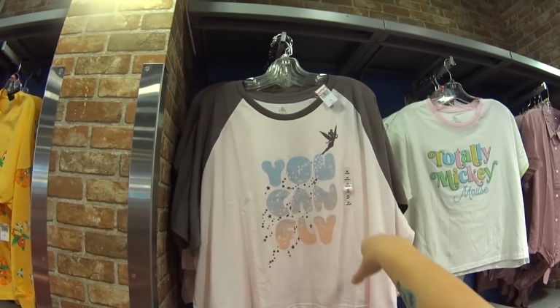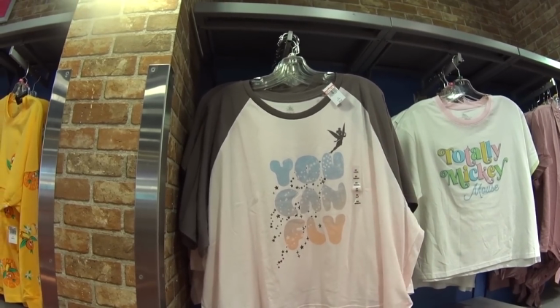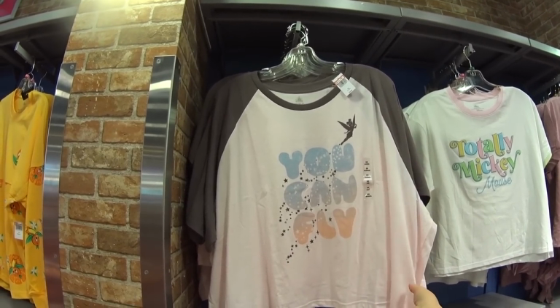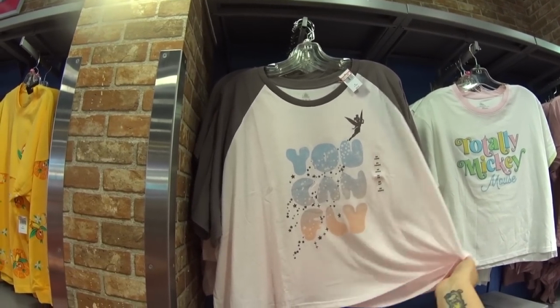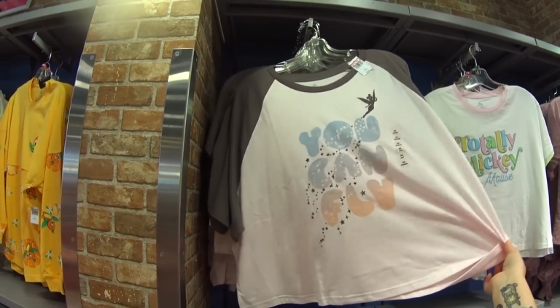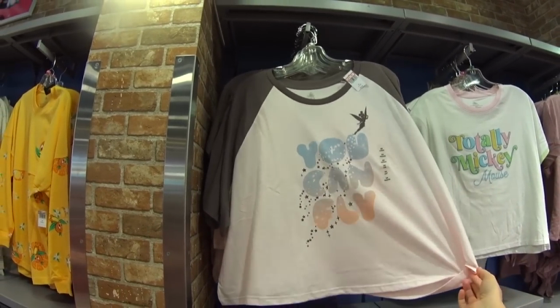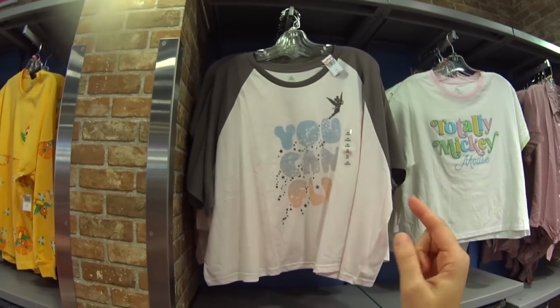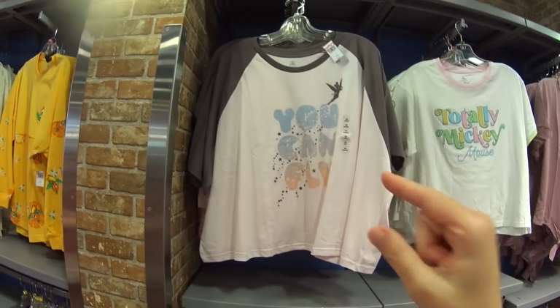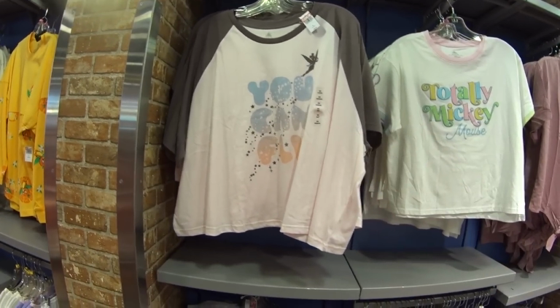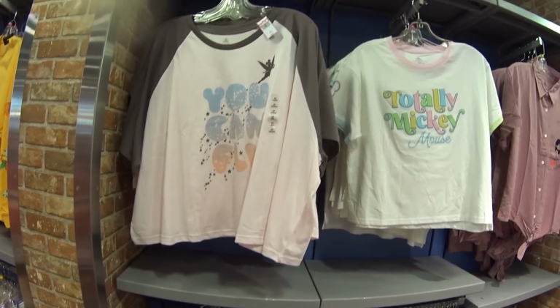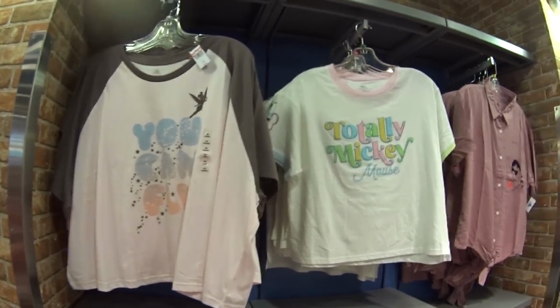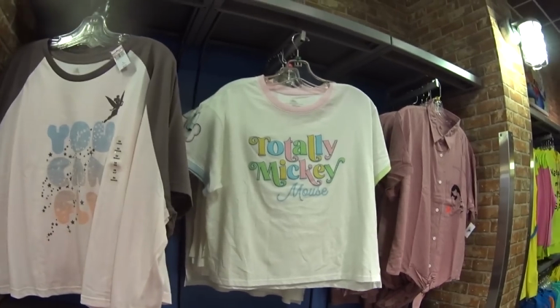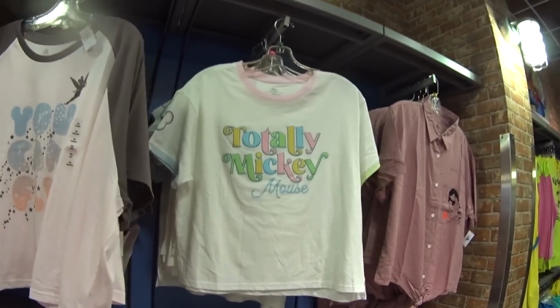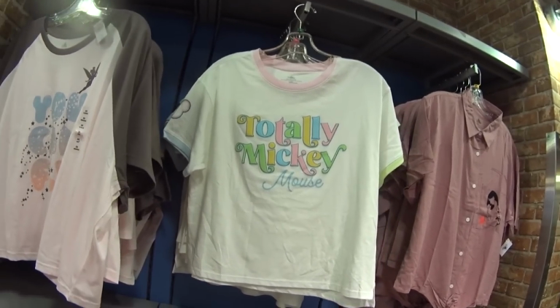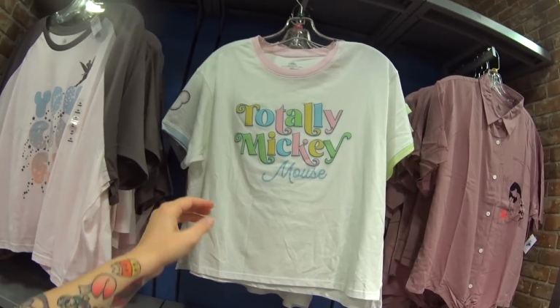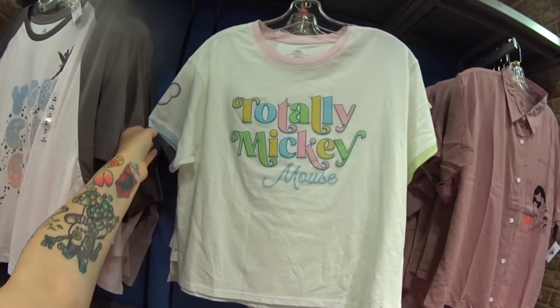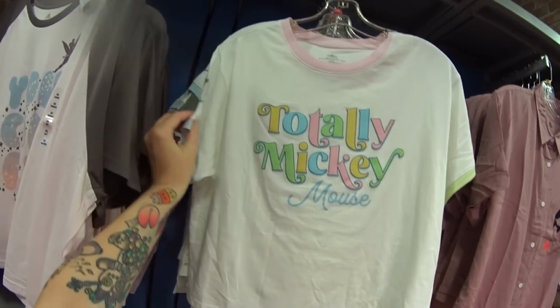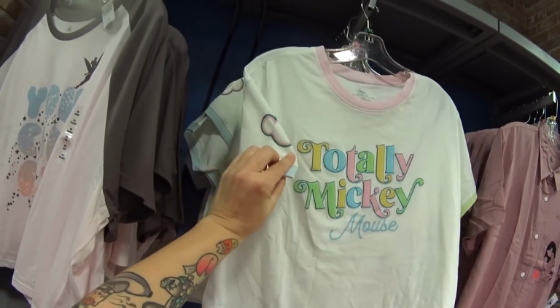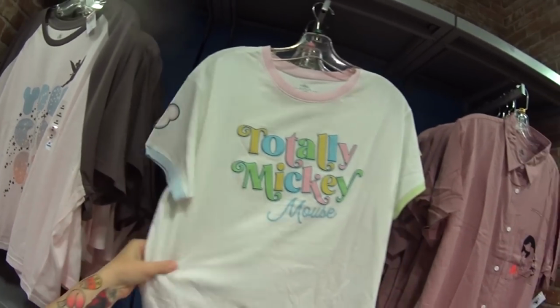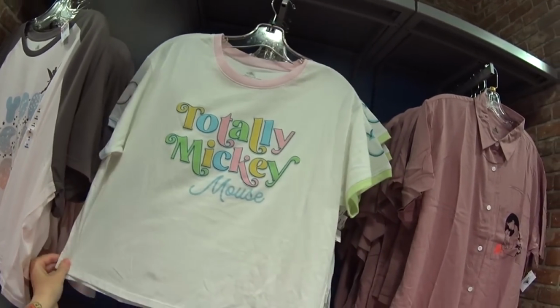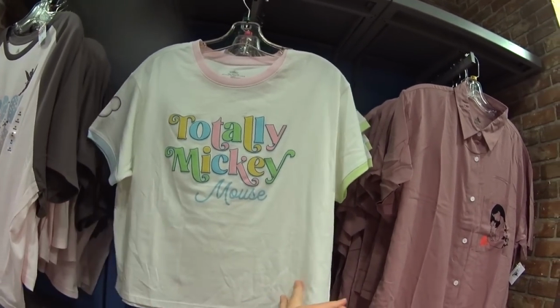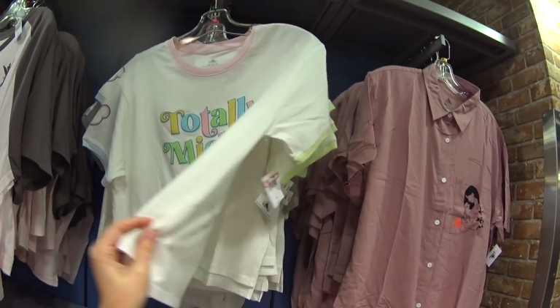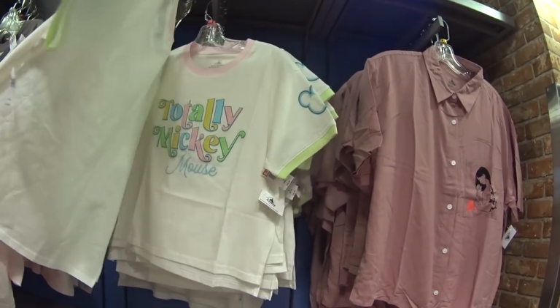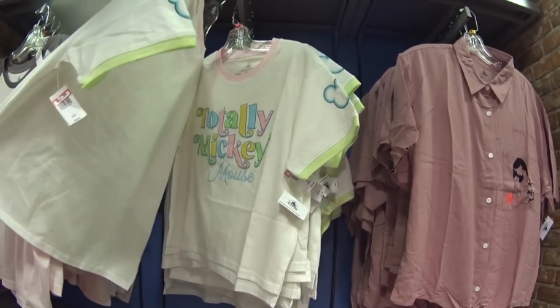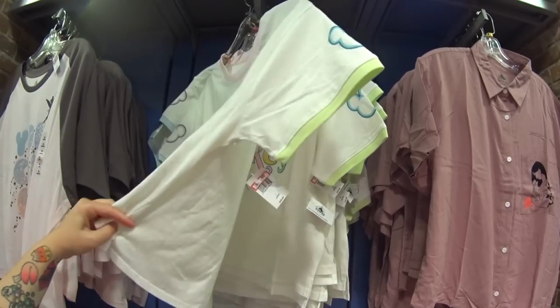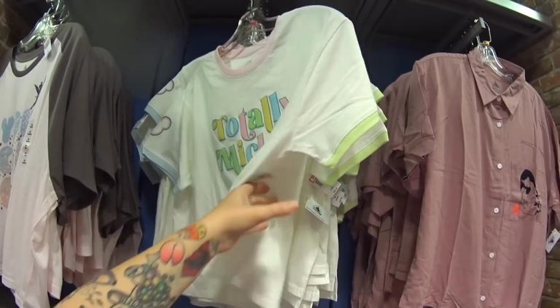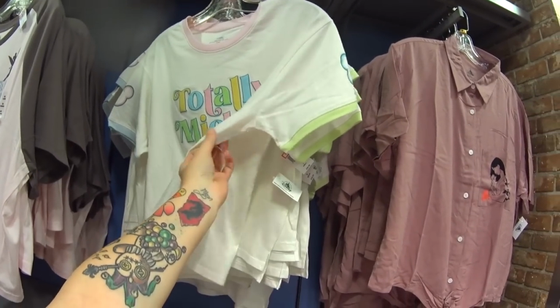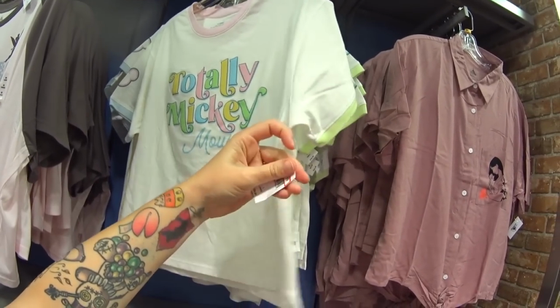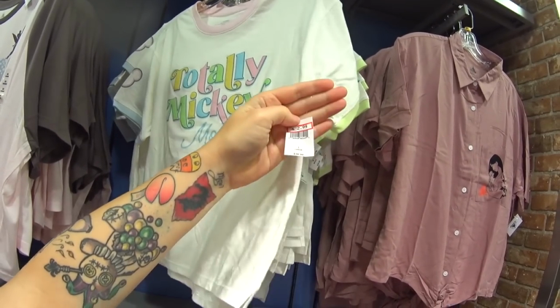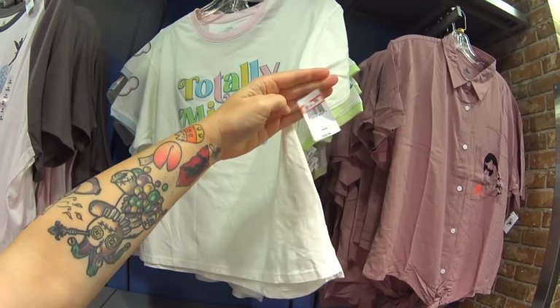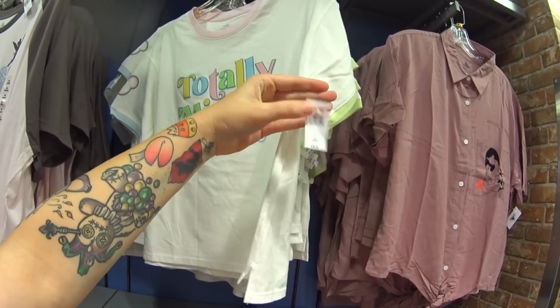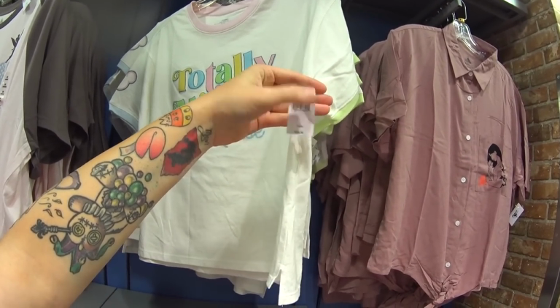It was $36.99, it's only $12.99 — that is an amazing deal, those are original OG outlet prices. And this one — look at the sleeve — totally Mickey Mouse cropped. I don't even remember seeing this in the parks. $12.99.